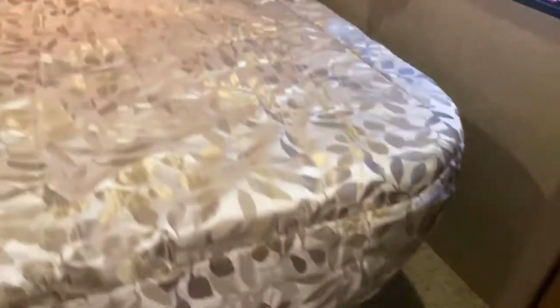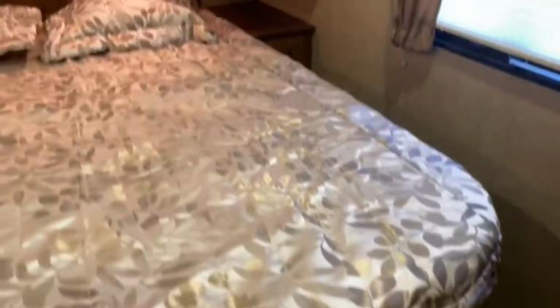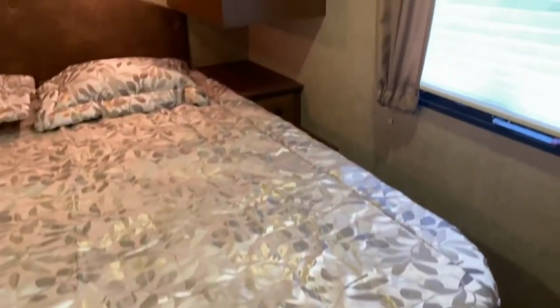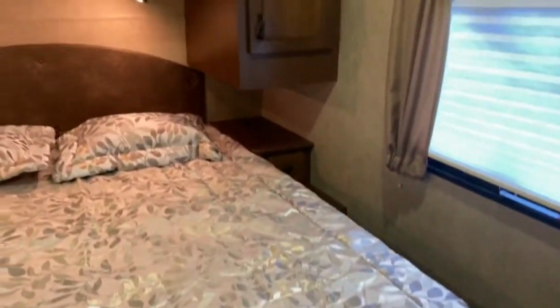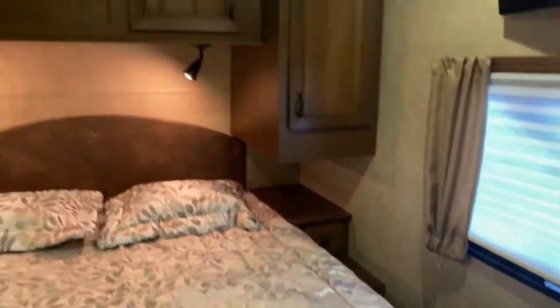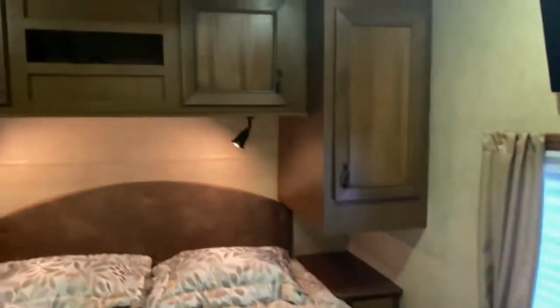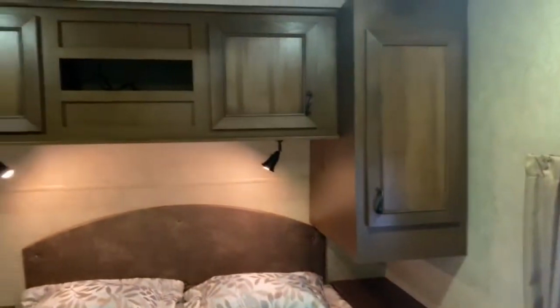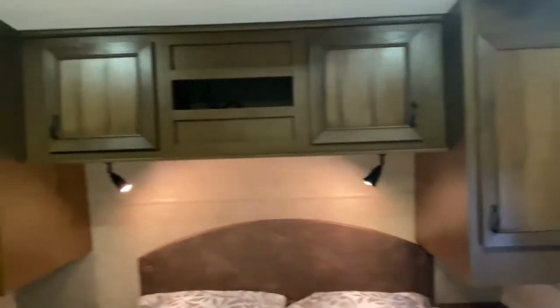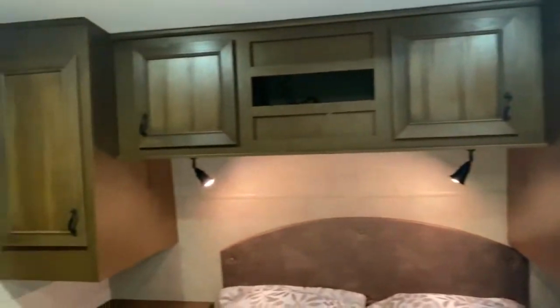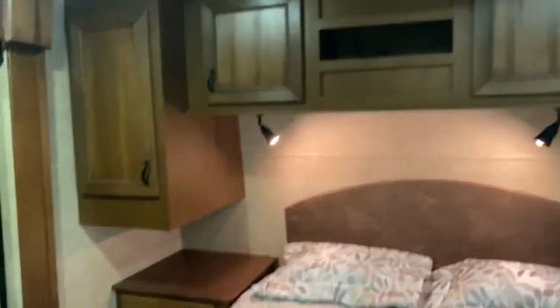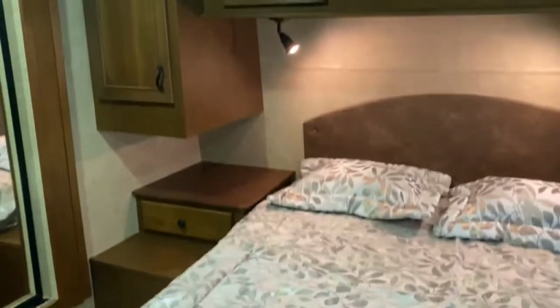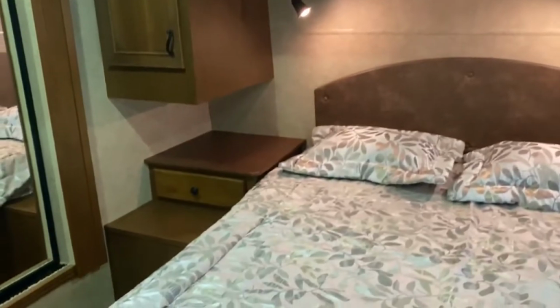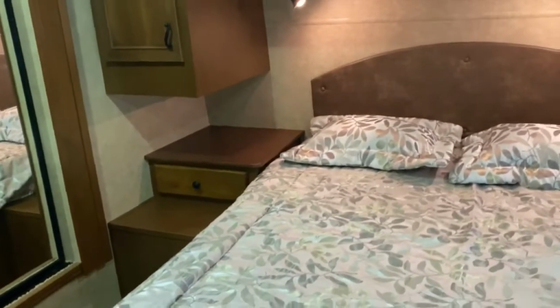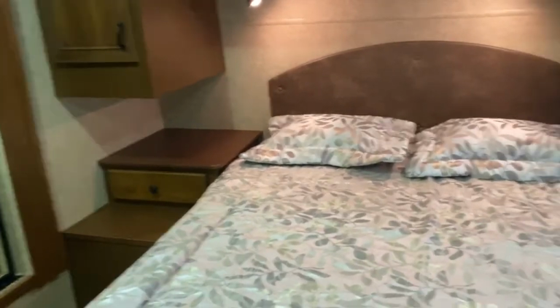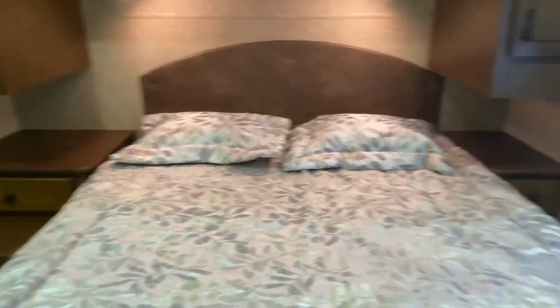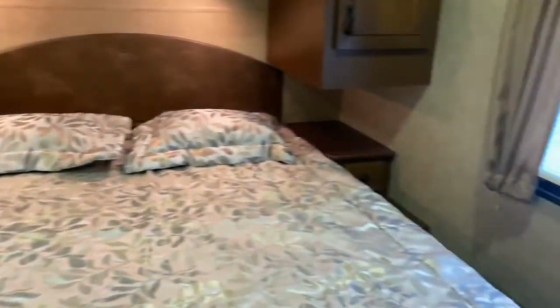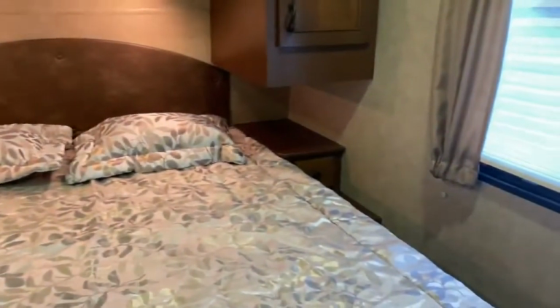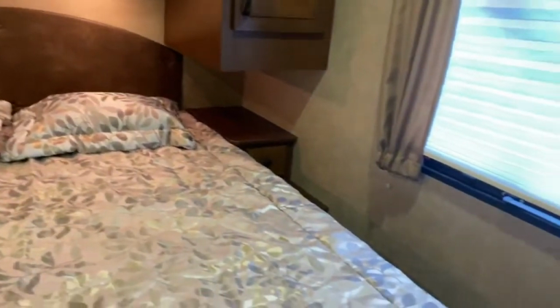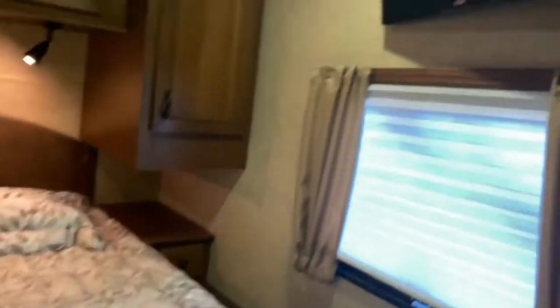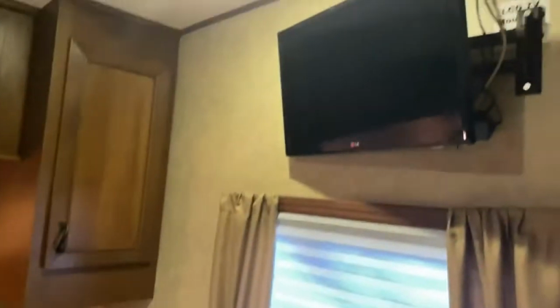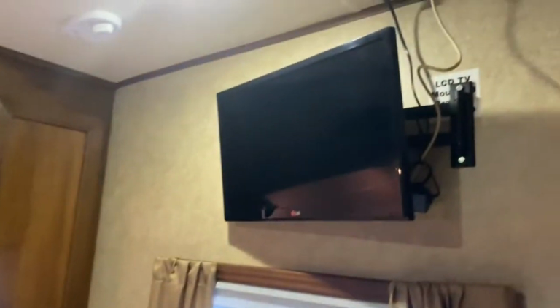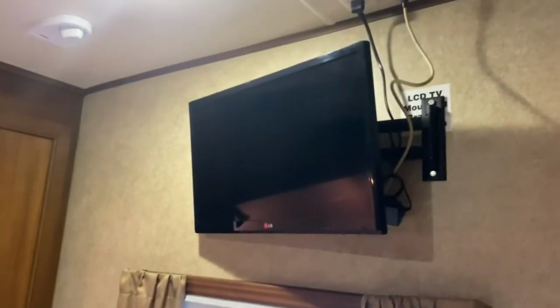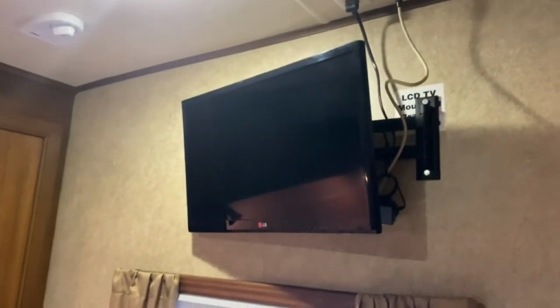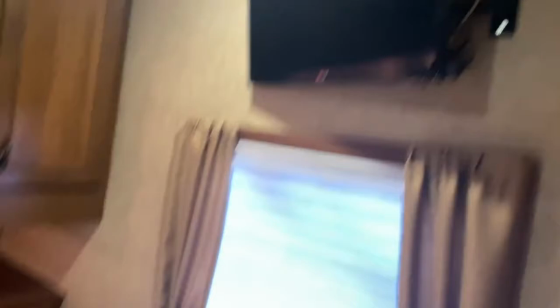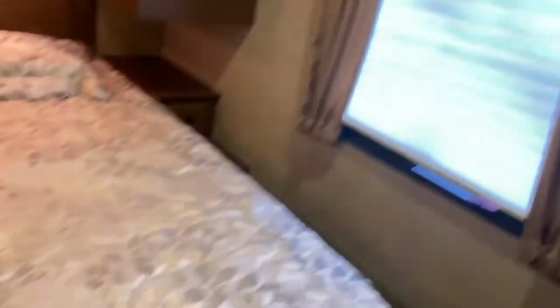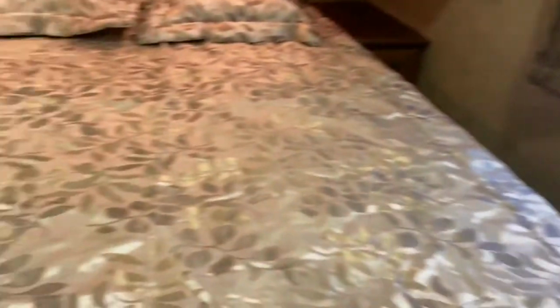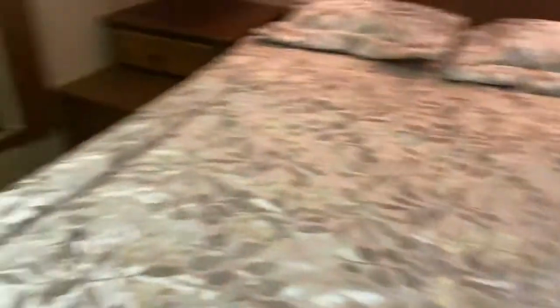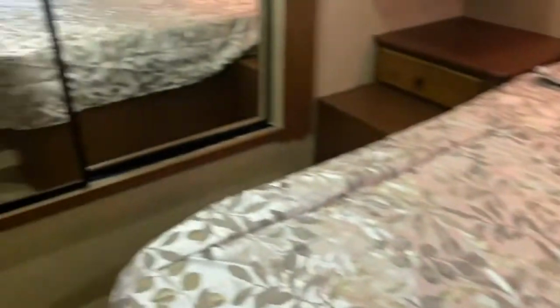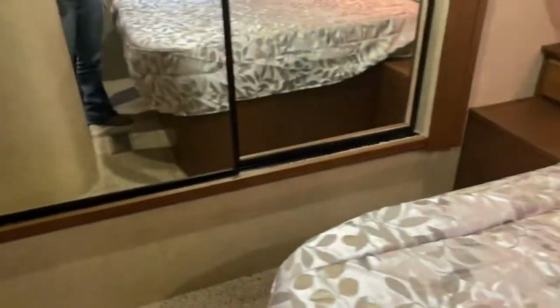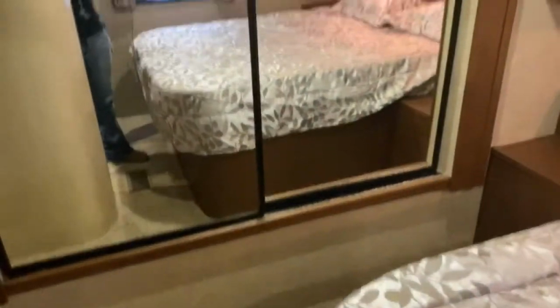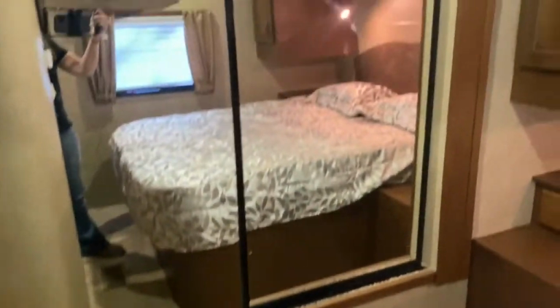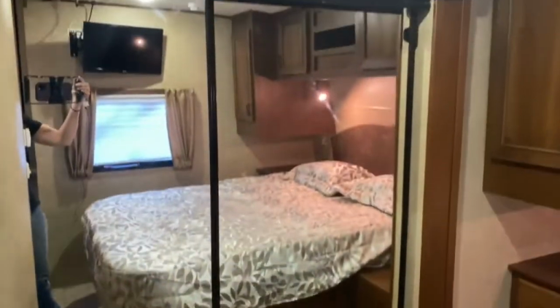Right off the bathroom is your bedroom. You've got storage up top and nightstands on each side of the bed. It does come with a TV, and then you've got your closet over here.